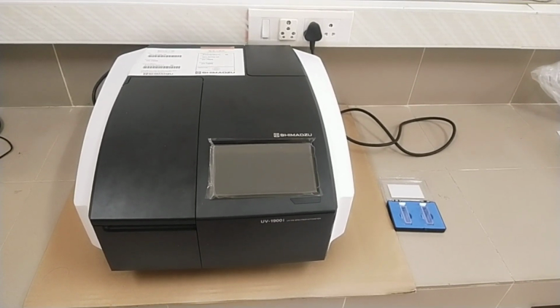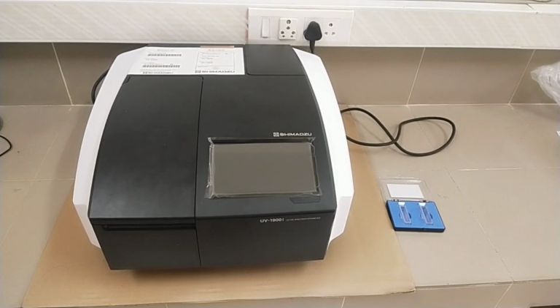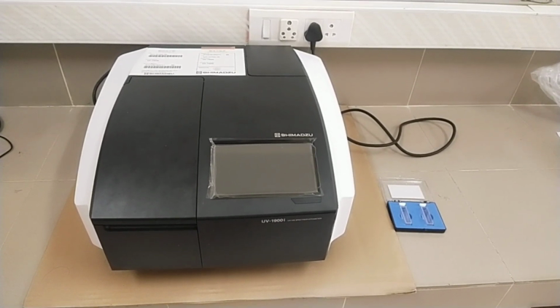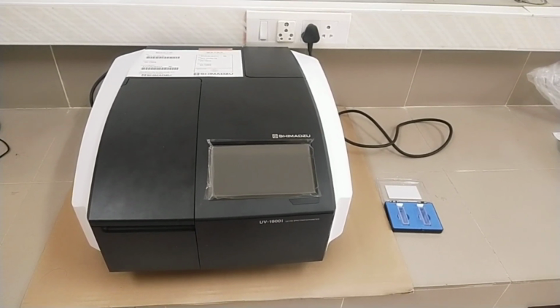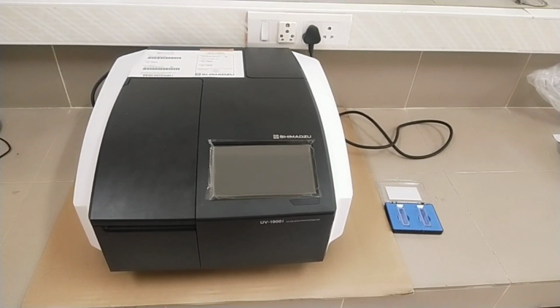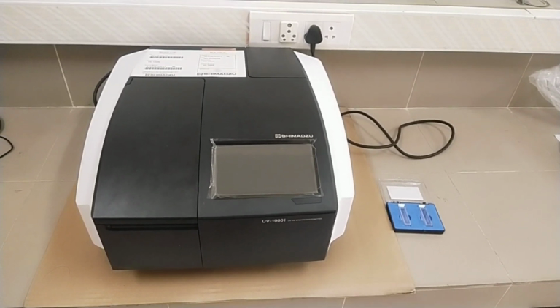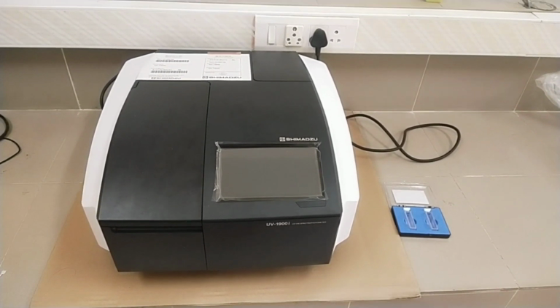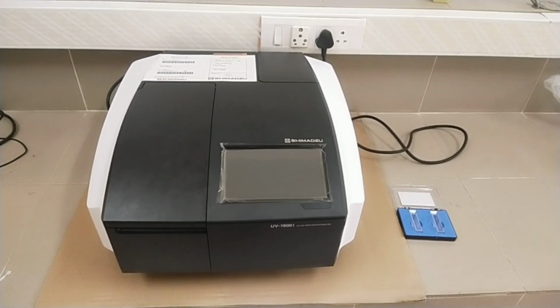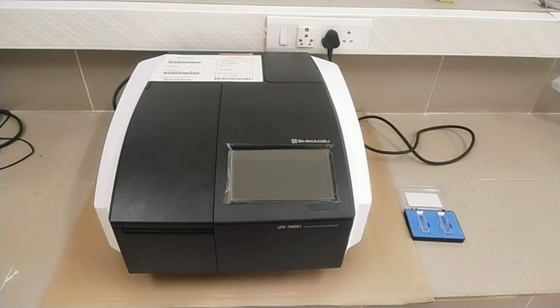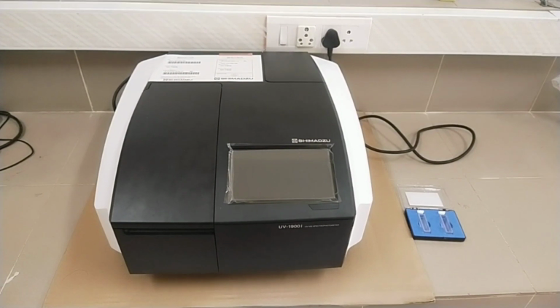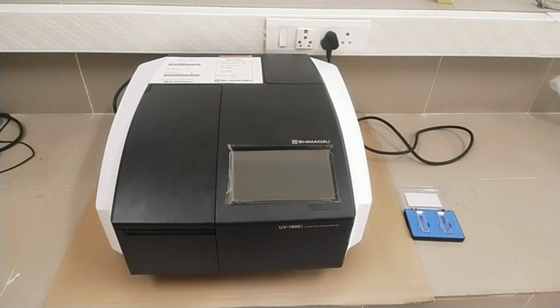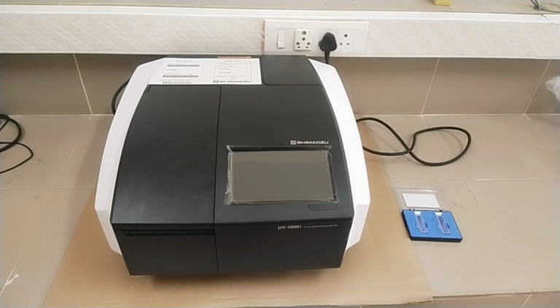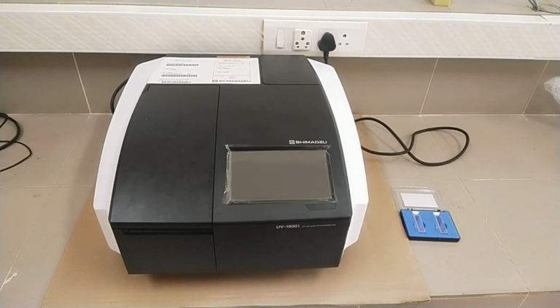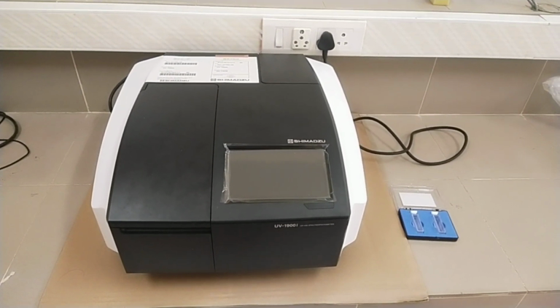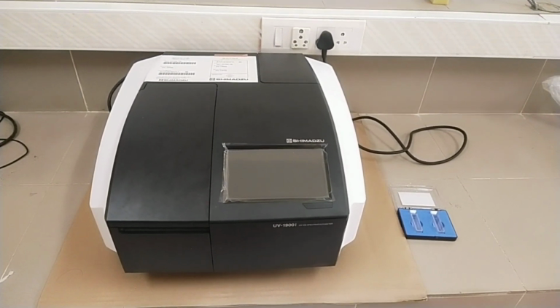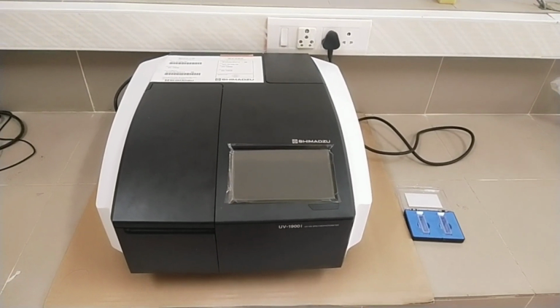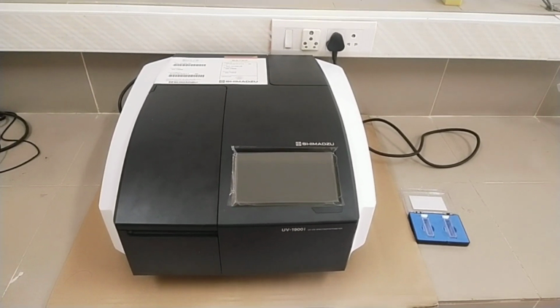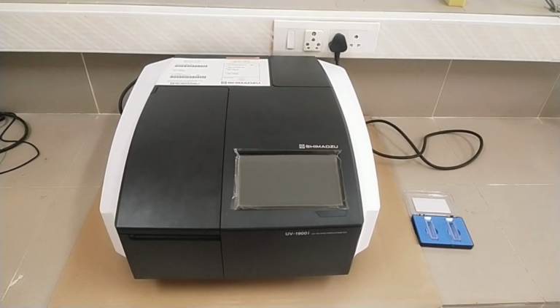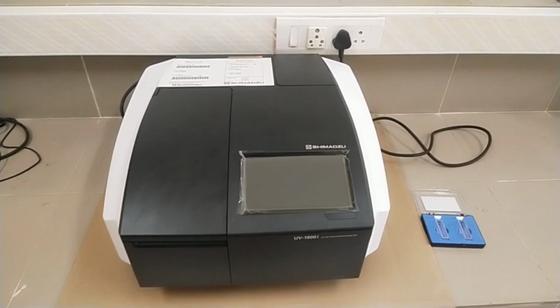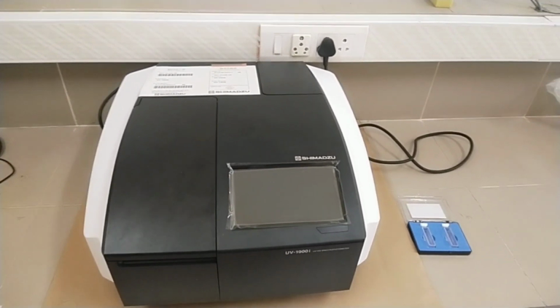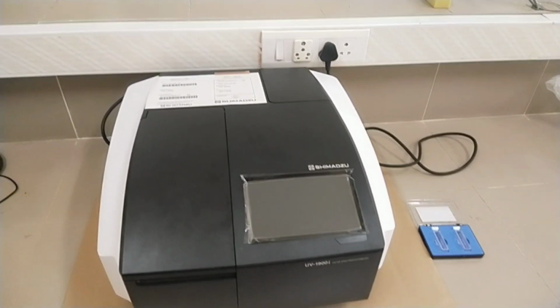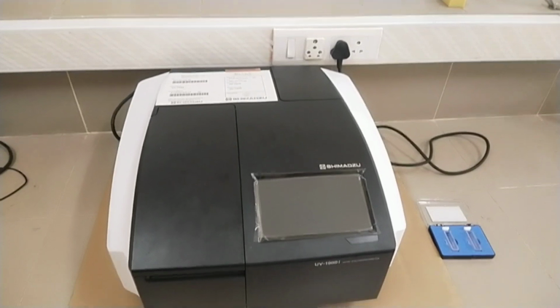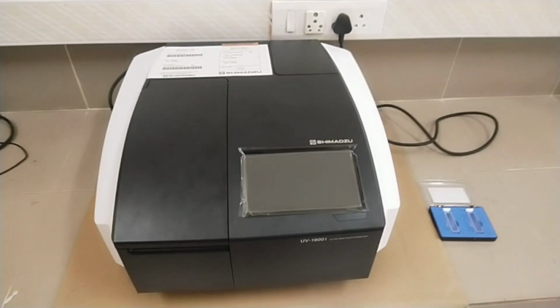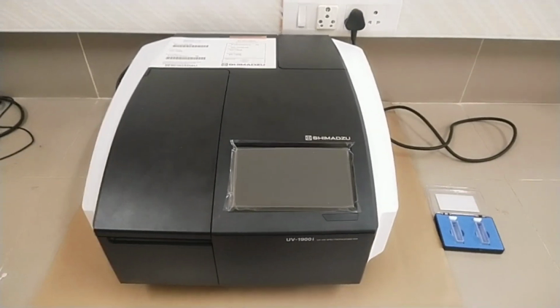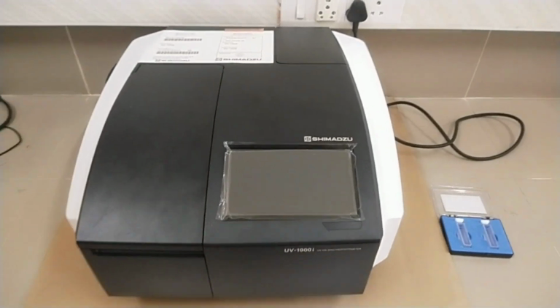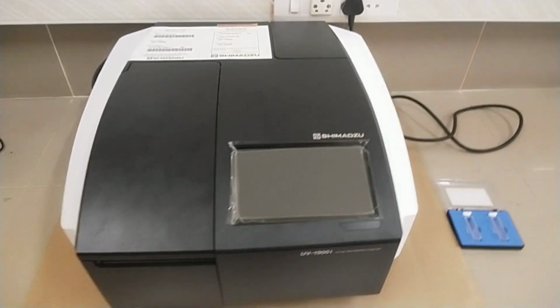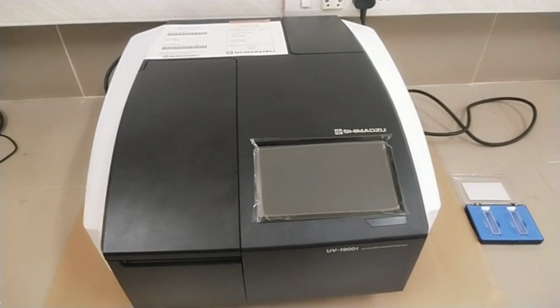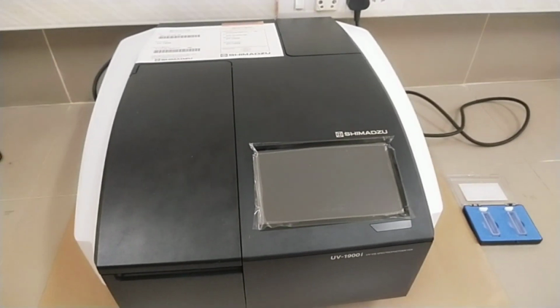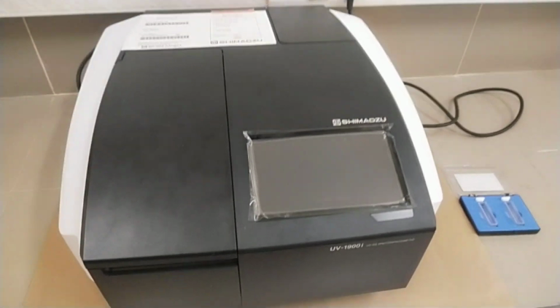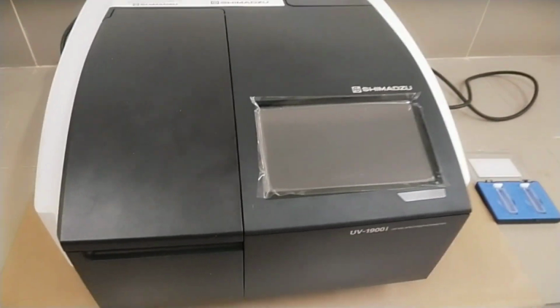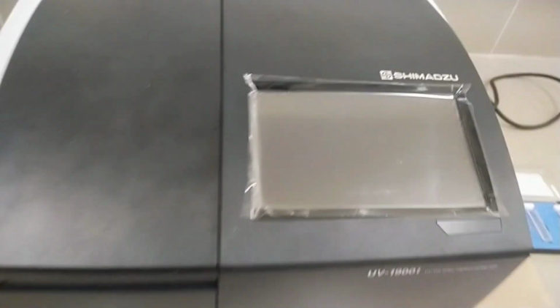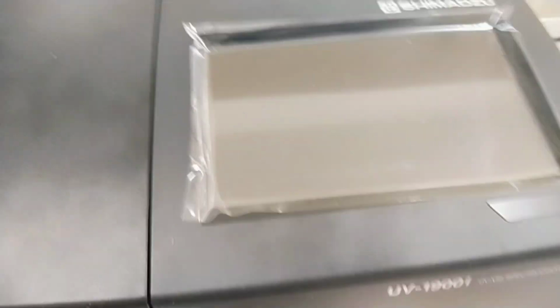It is a dual beam UV visible spectrophotometer. Internal parts consist of an inbuilt light source — a 20W halogen lamp and a deuterium lamp. Monochromator holographic gratings. Detector is a silicon photodiode.